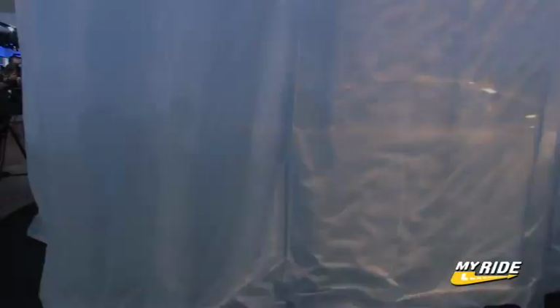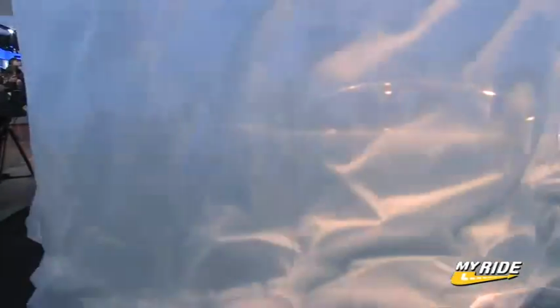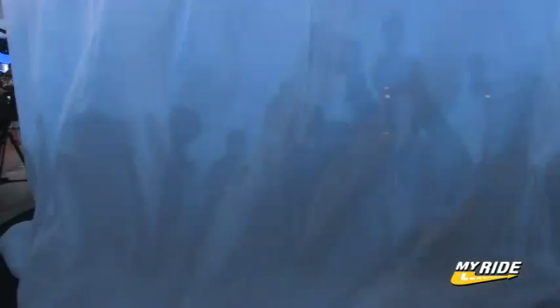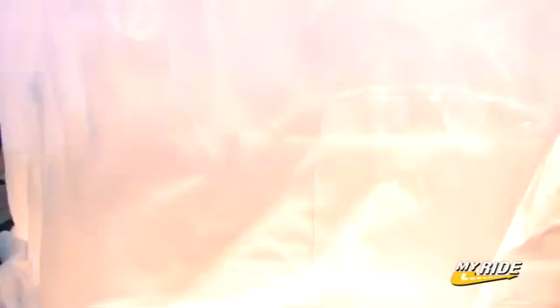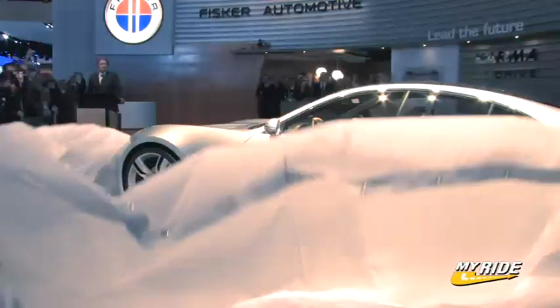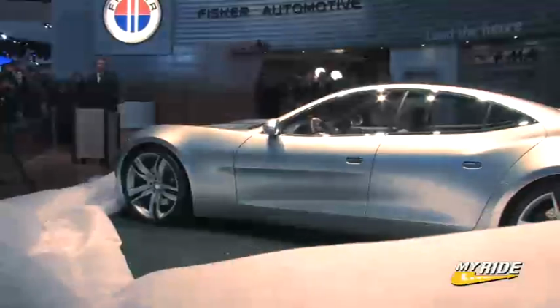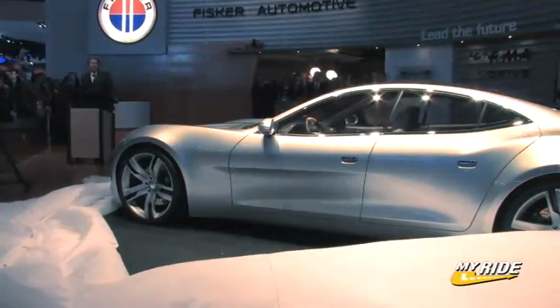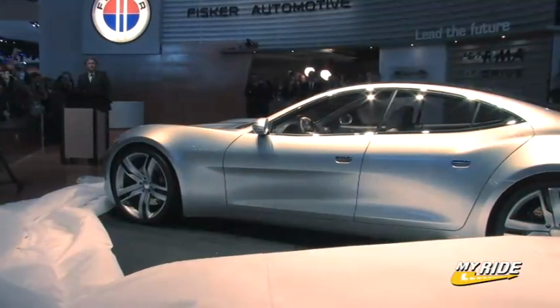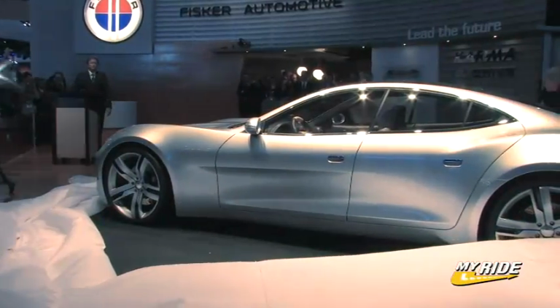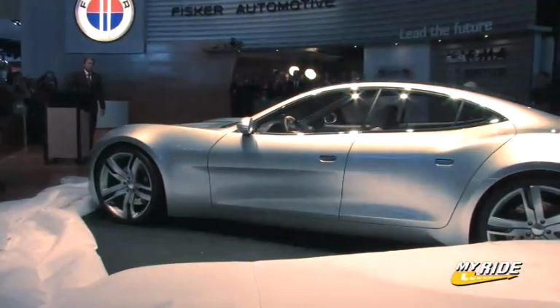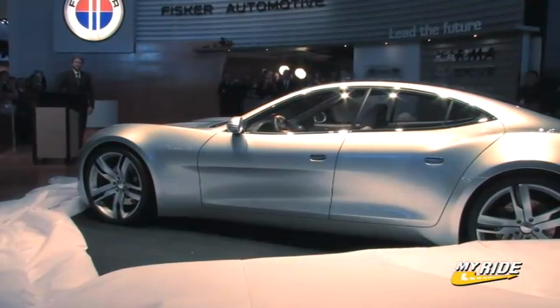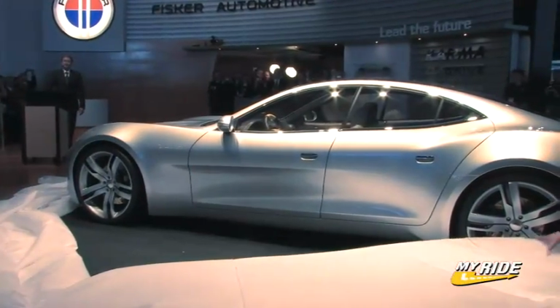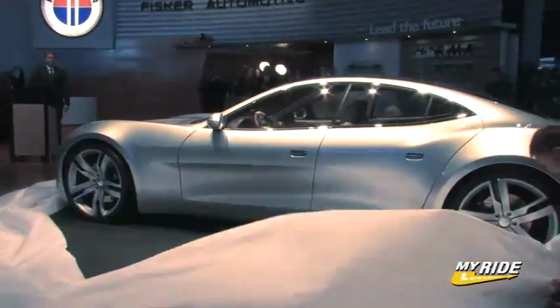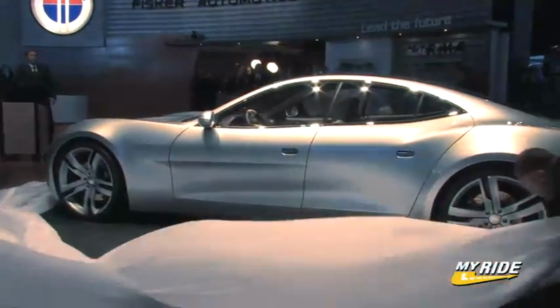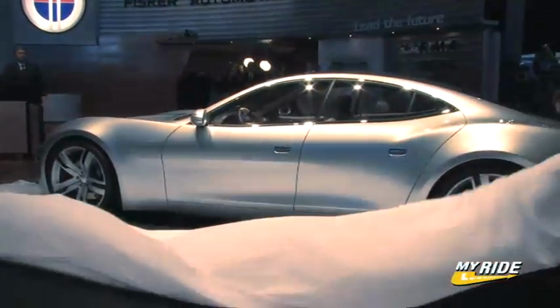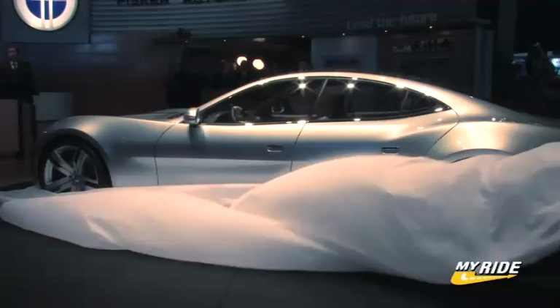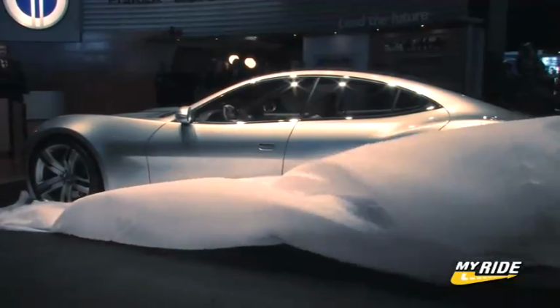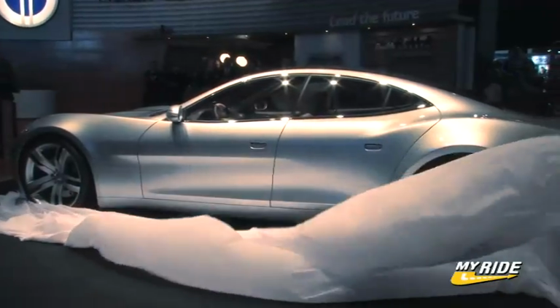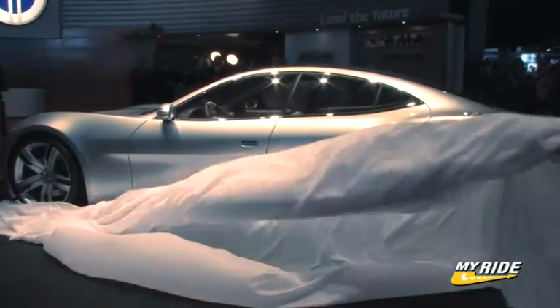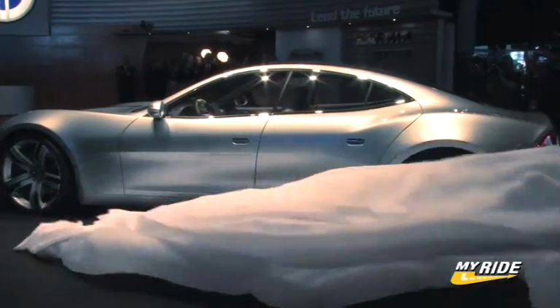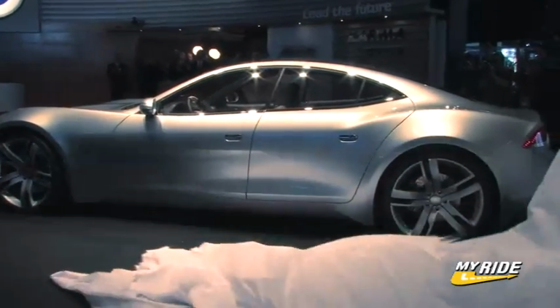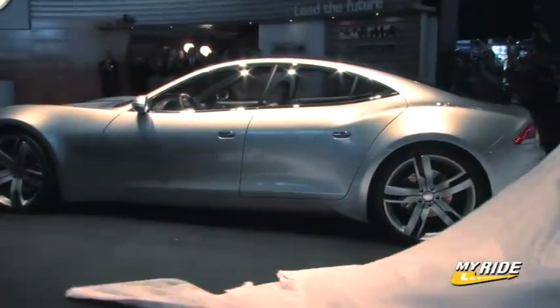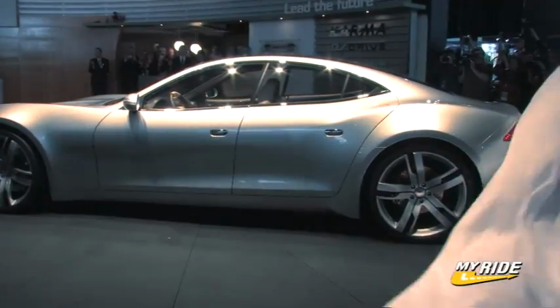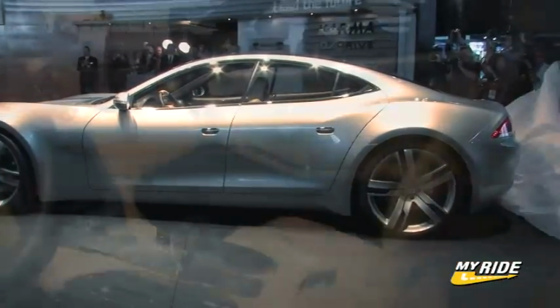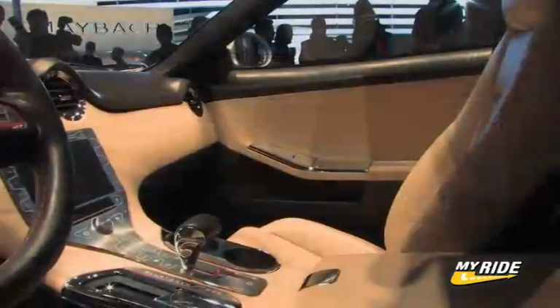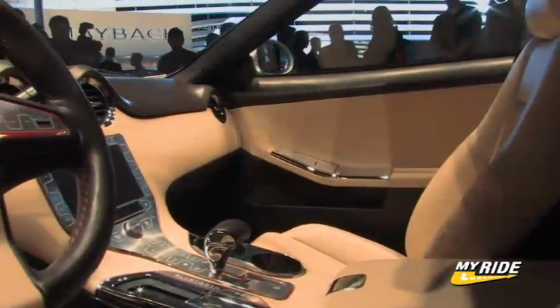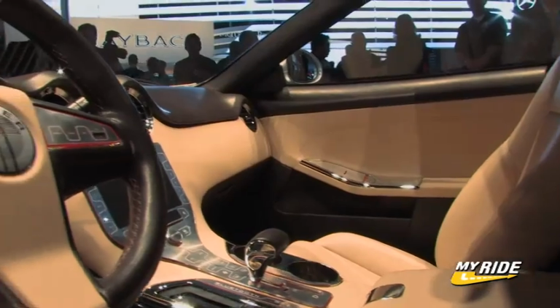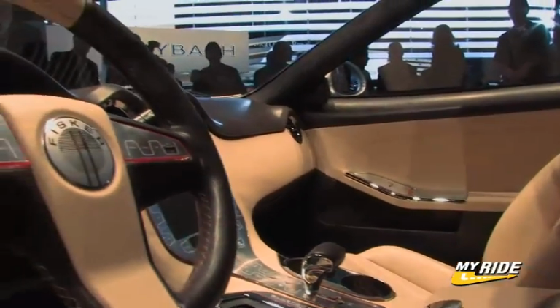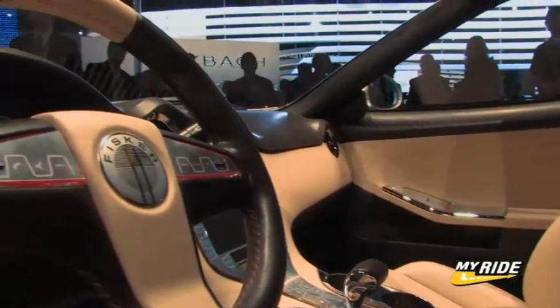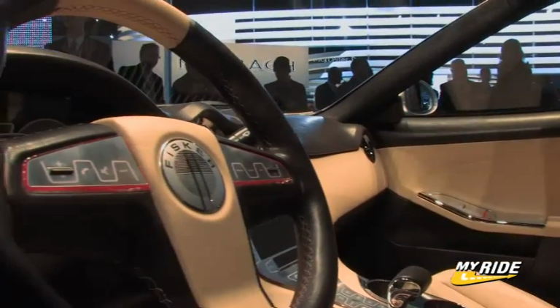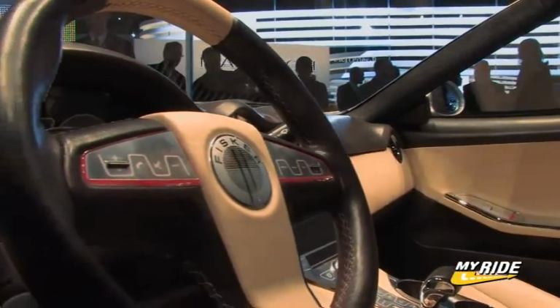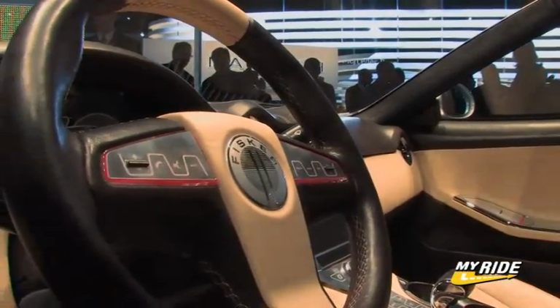Joining up with Quantum Technologies, the Fisker Karma looks to be the first of what Fisker Automotive calls its lineup of green vehicles that showcase performance and are built with more eco-friendly methods, meaning it wants people to drive beautiful fast cars that make environmental sense.